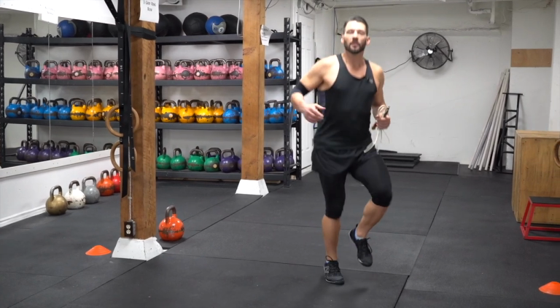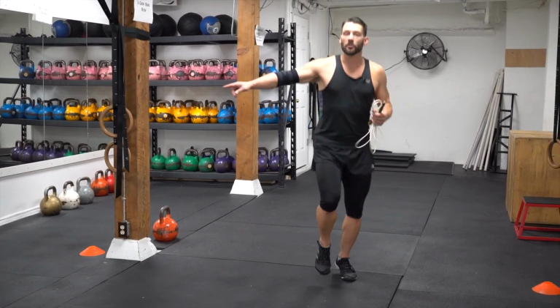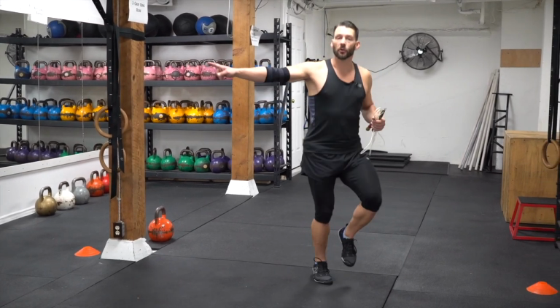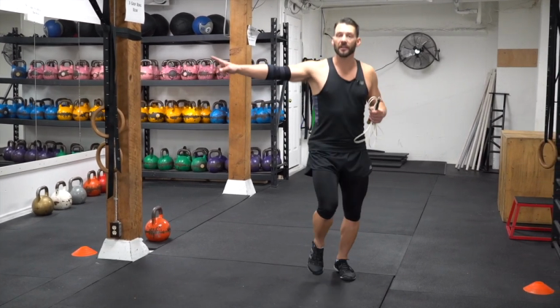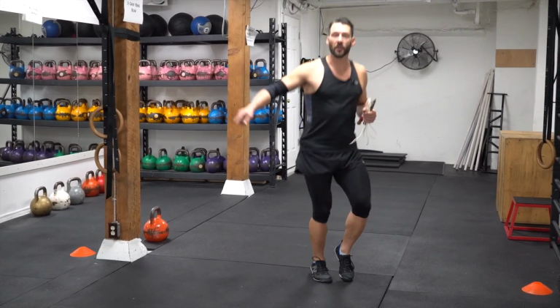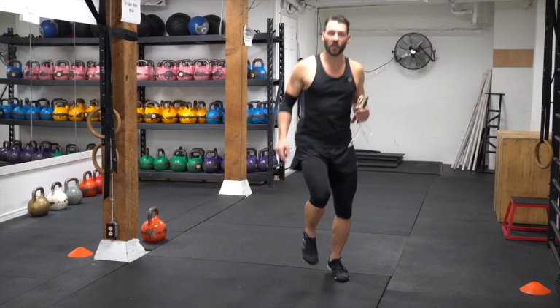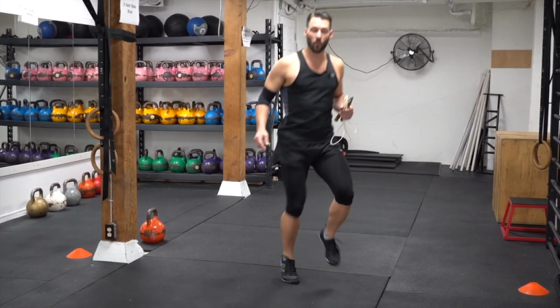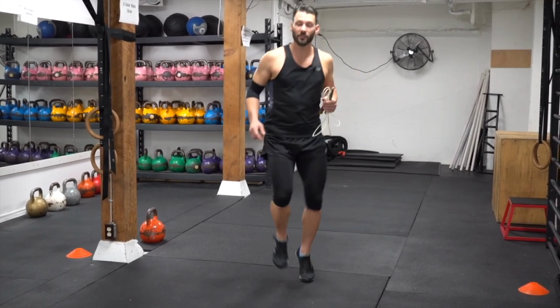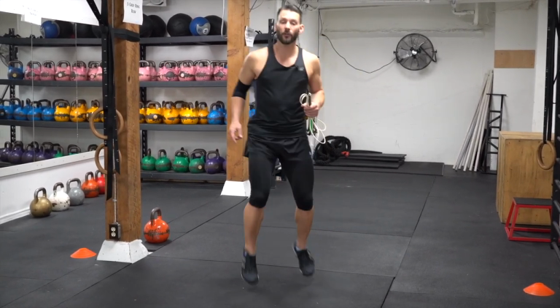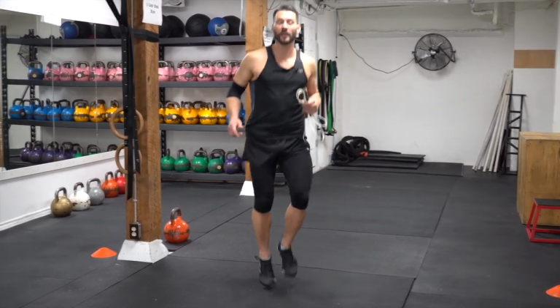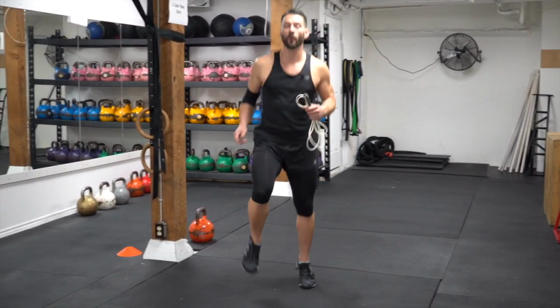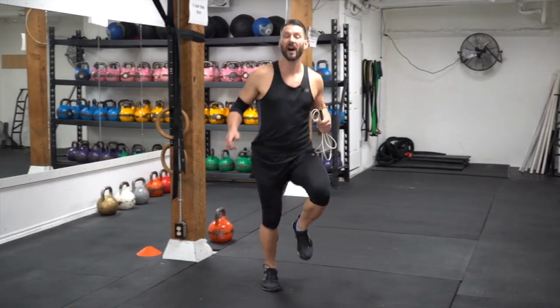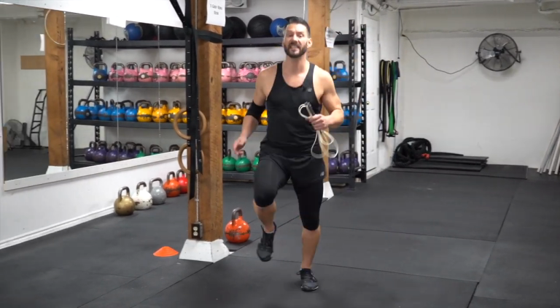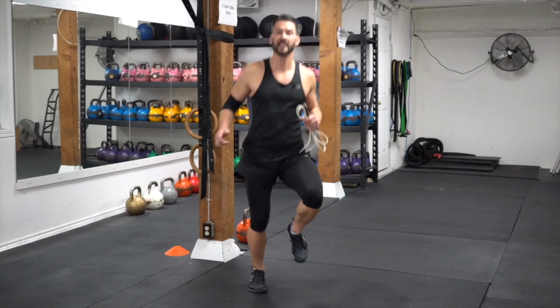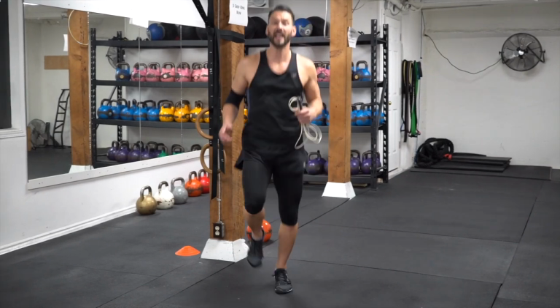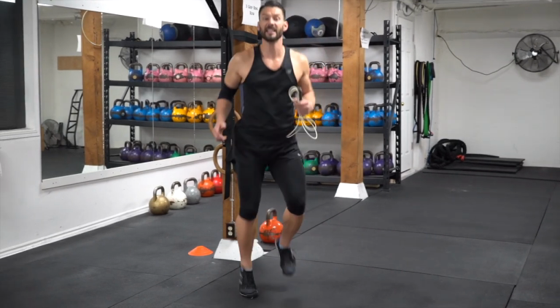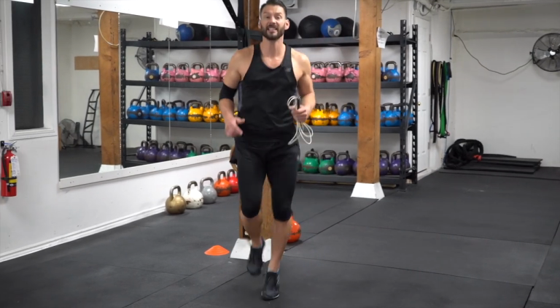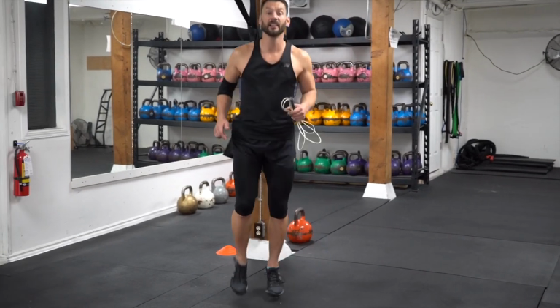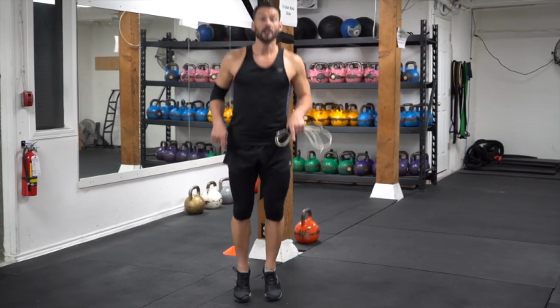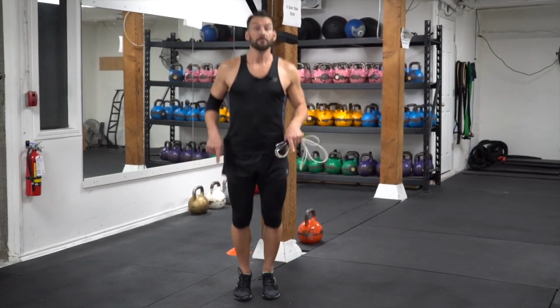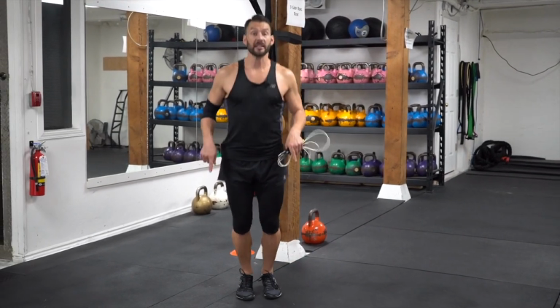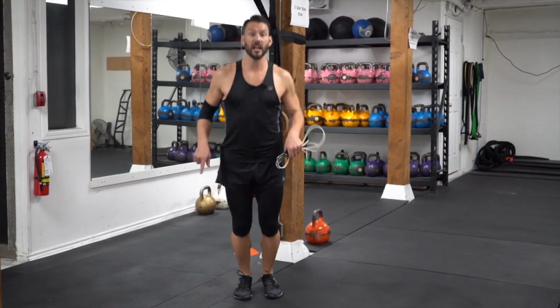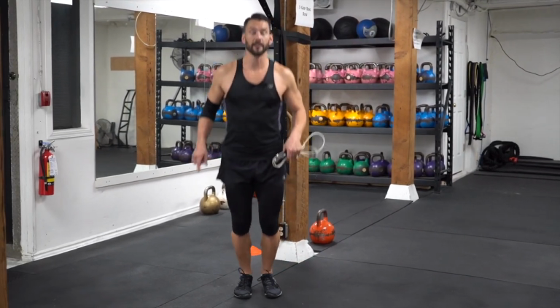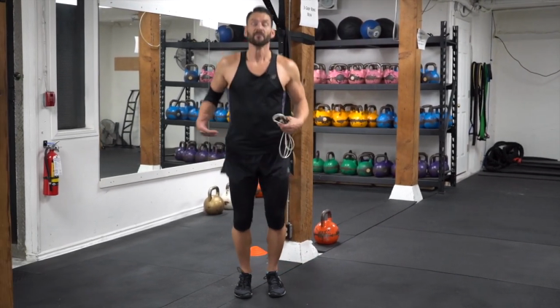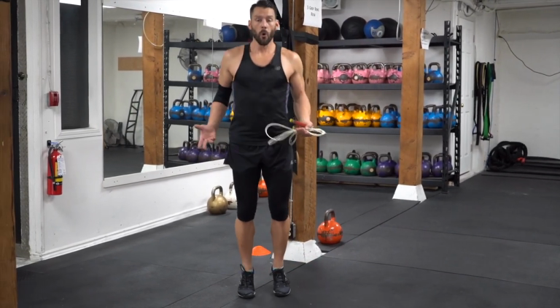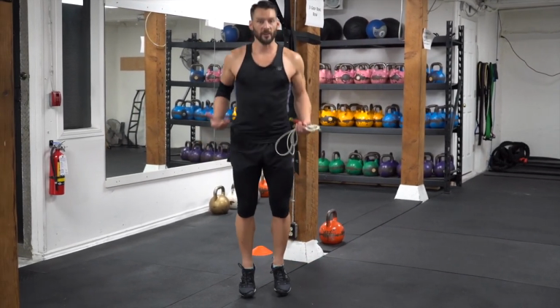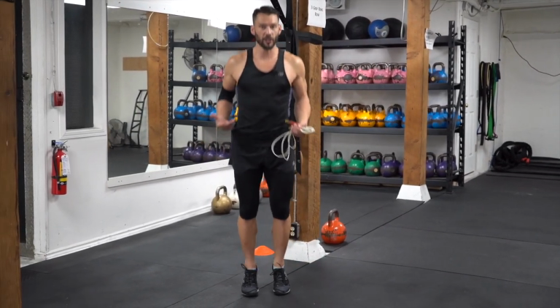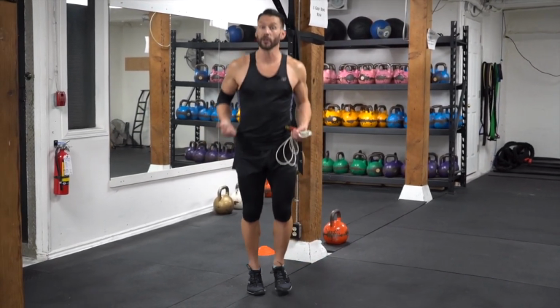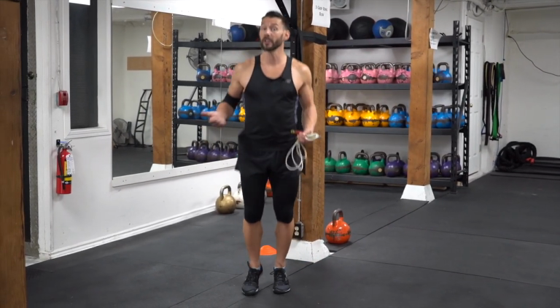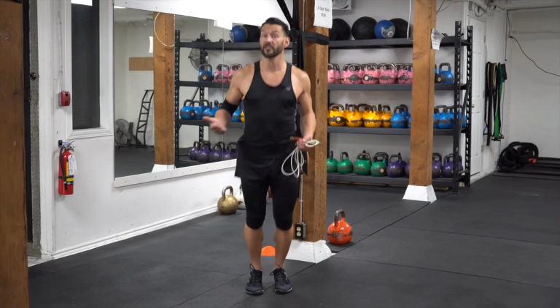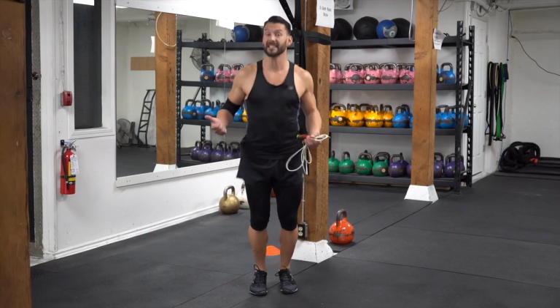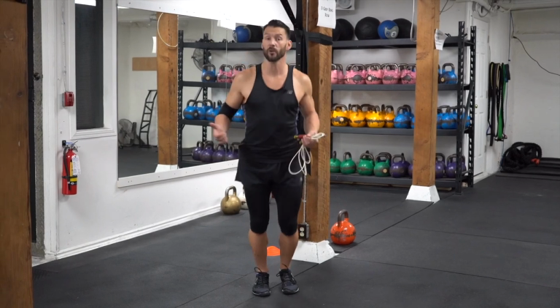We're going to move to the right first — ten steps. Bounce step check in, make sure you're good. We're going to go again, another ten steps to the right.